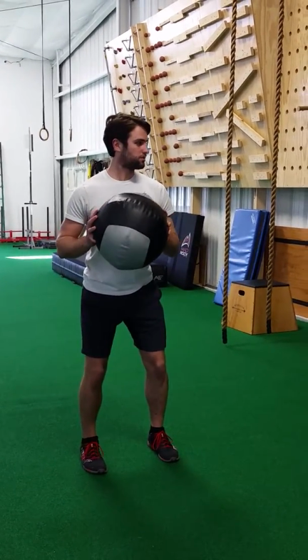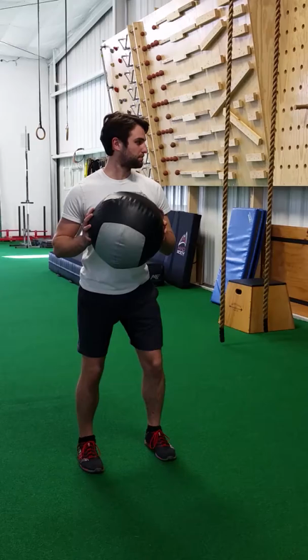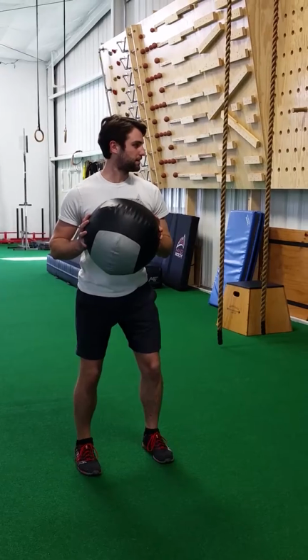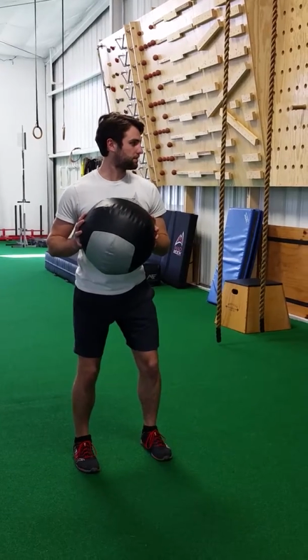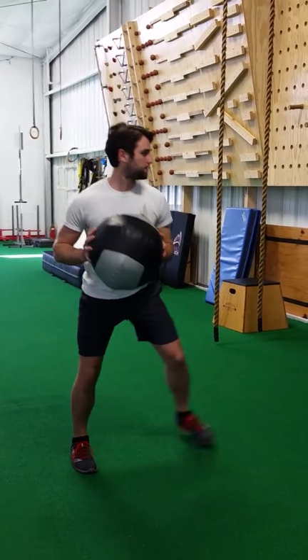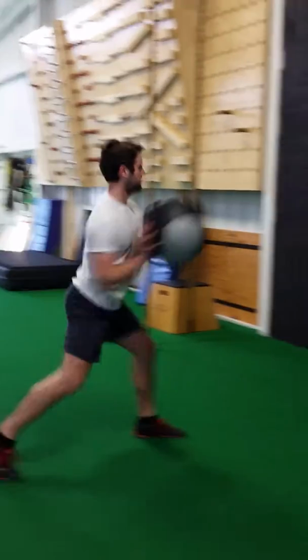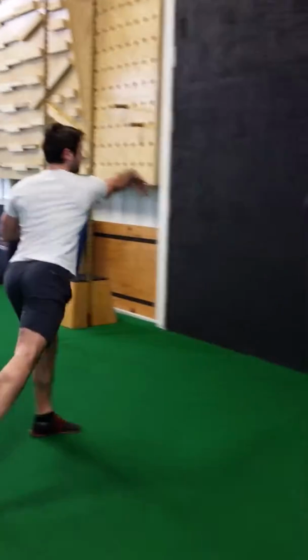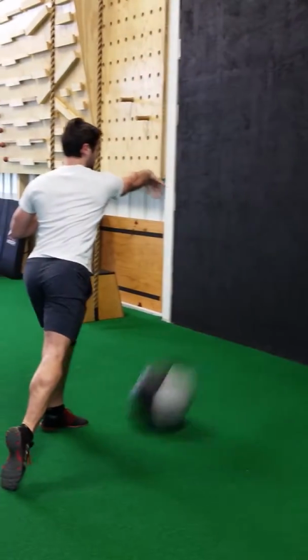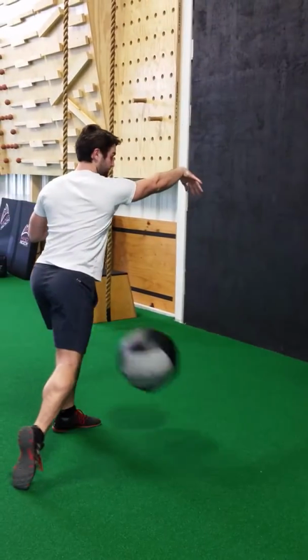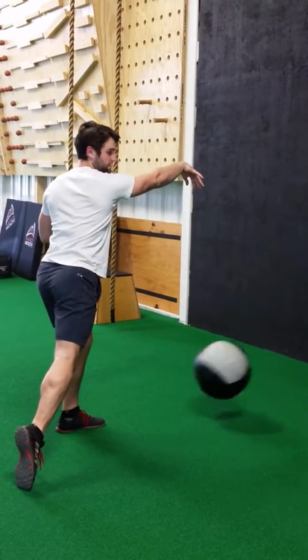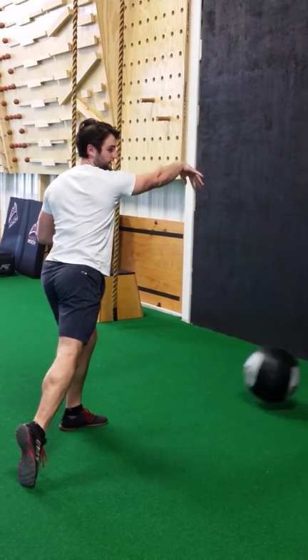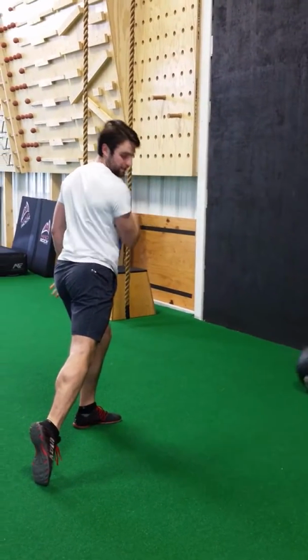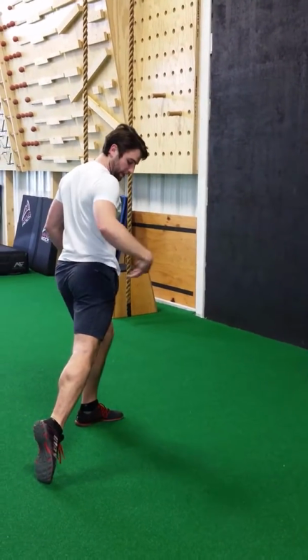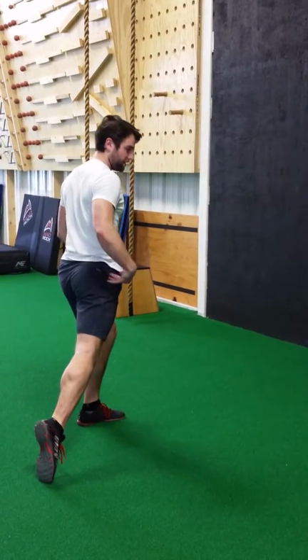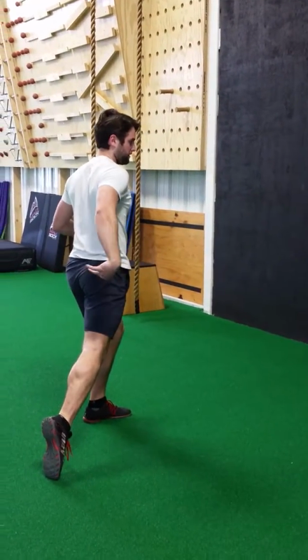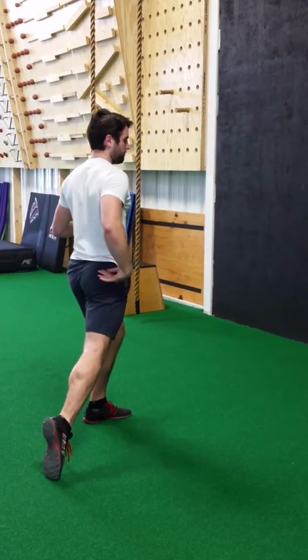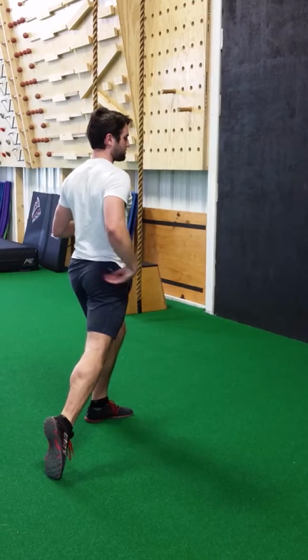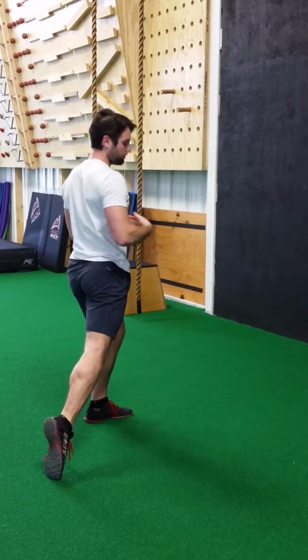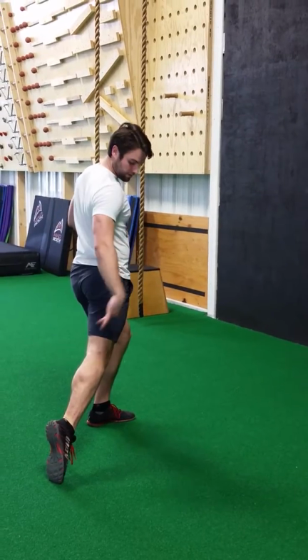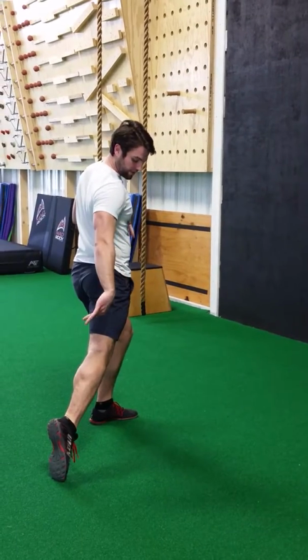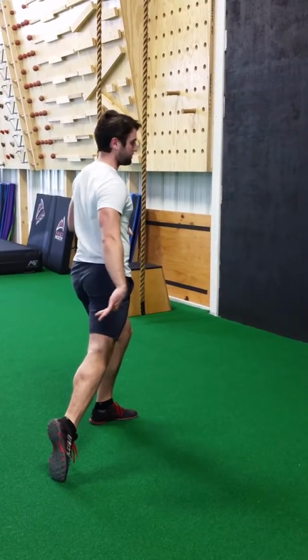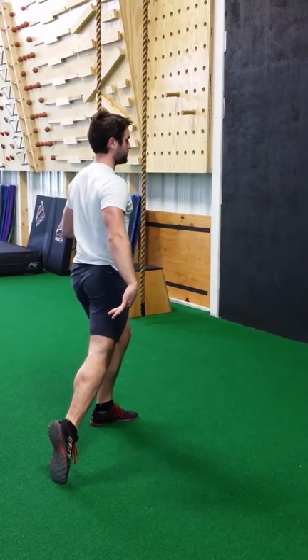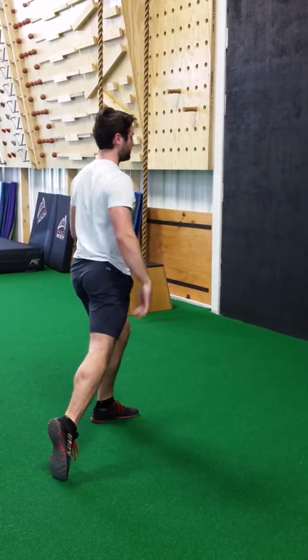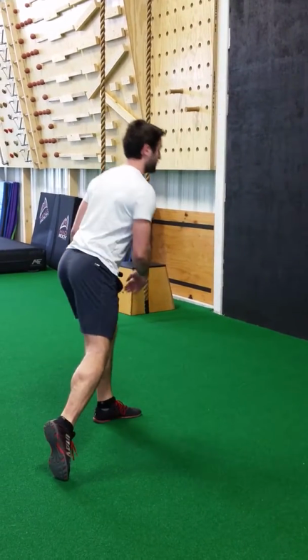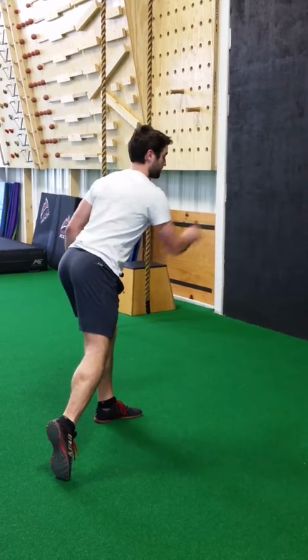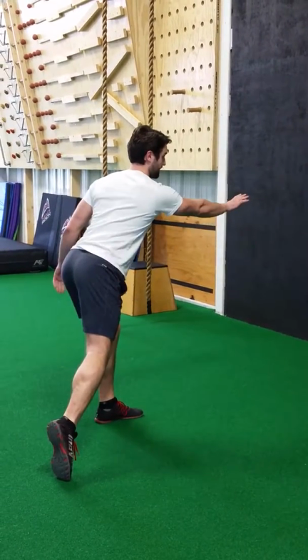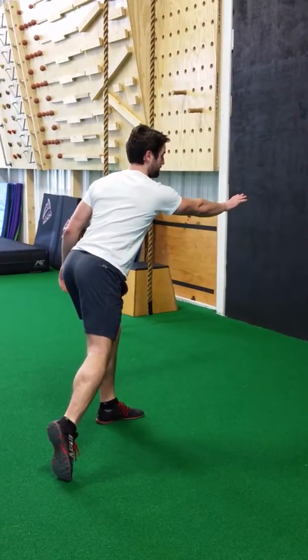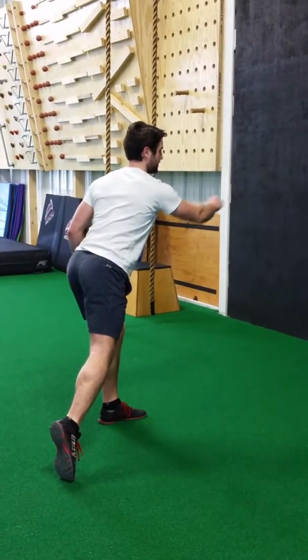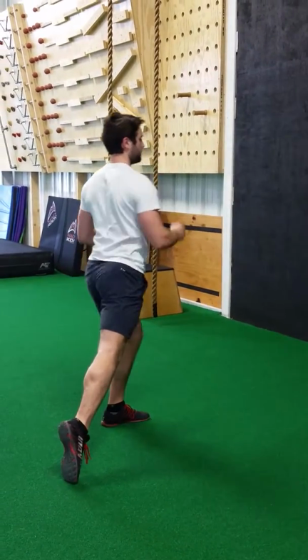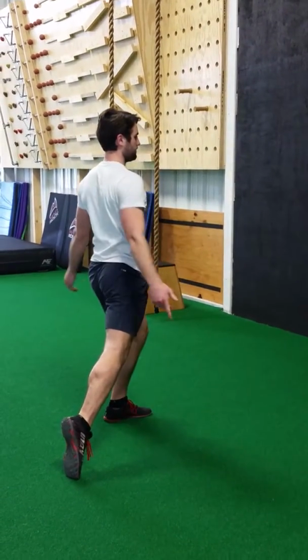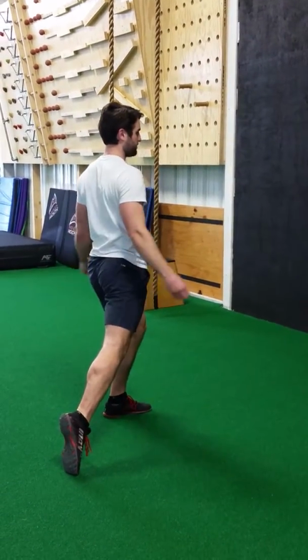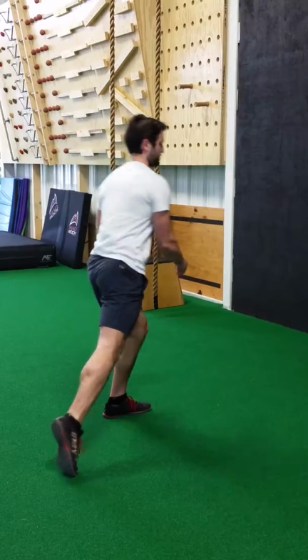It's going to look something like this. And then you can see, when I finish, my hips through, I've got triple extension, my hips aren't lagging behind me. Nice finish position.